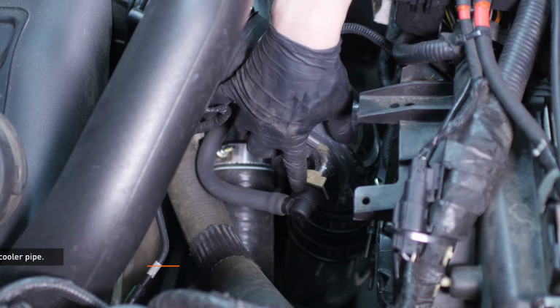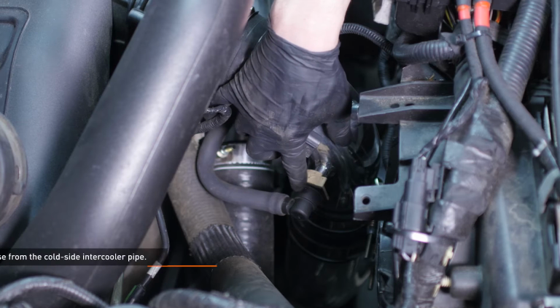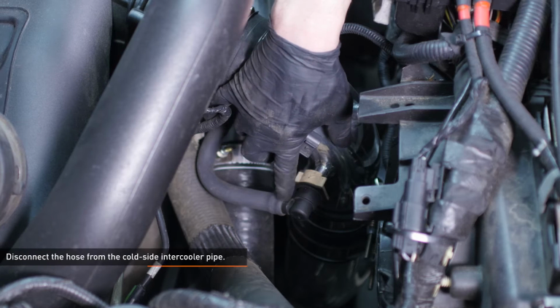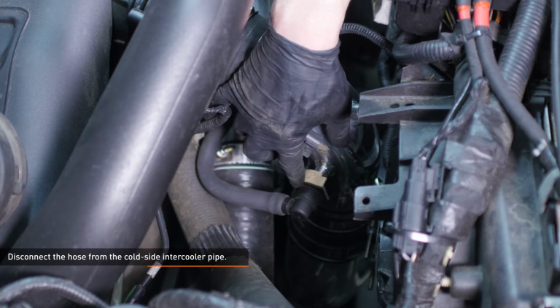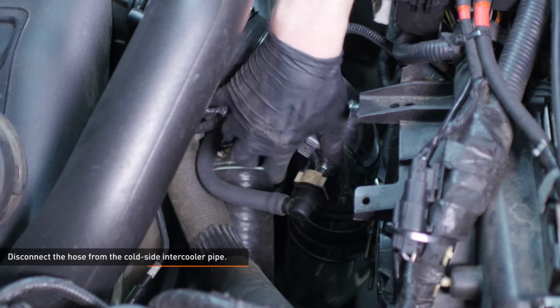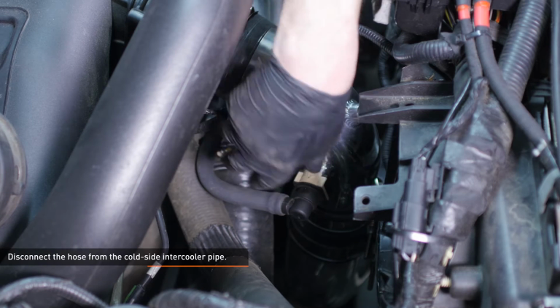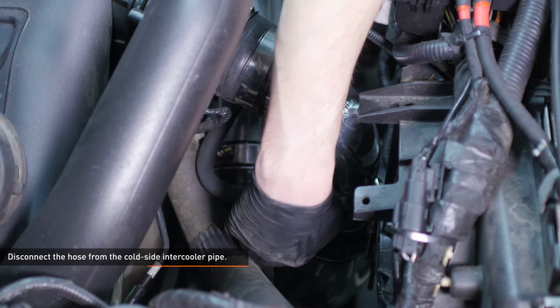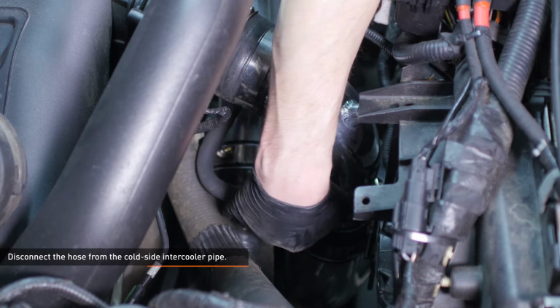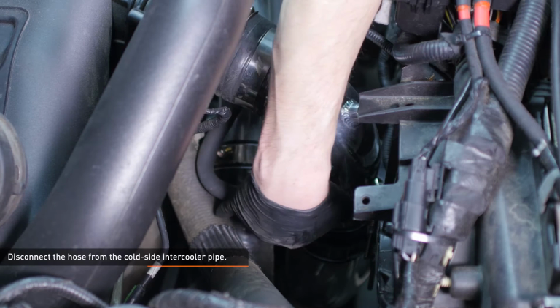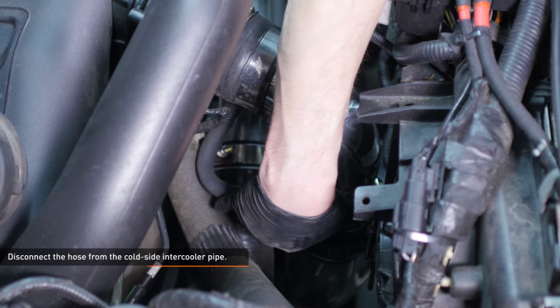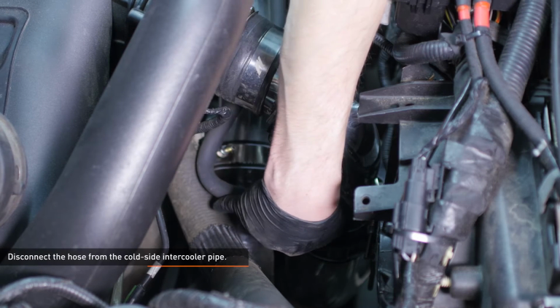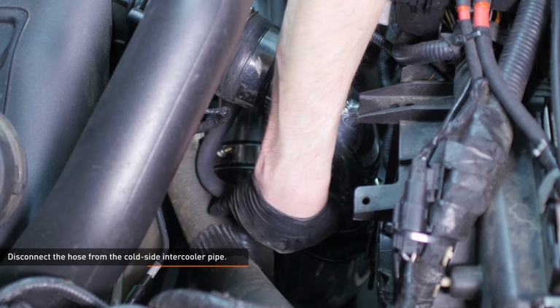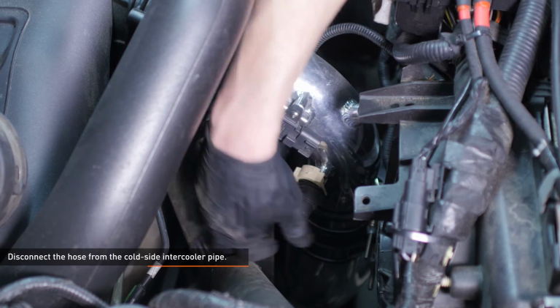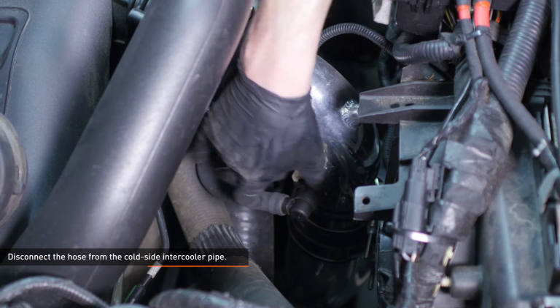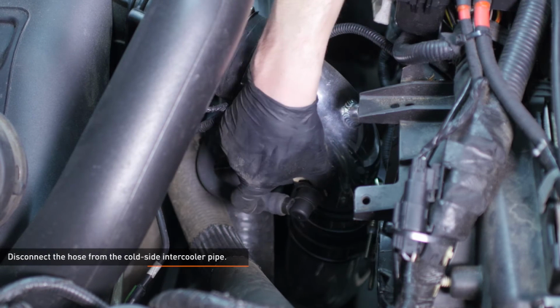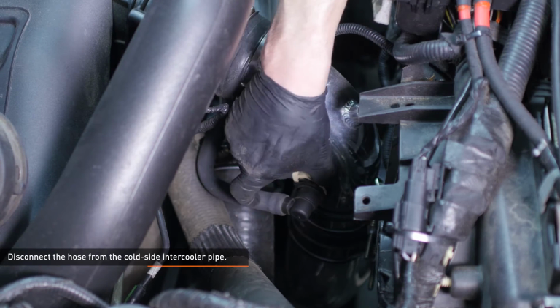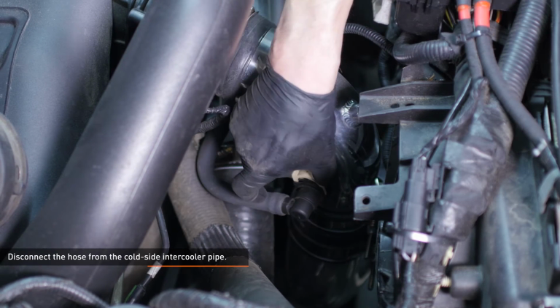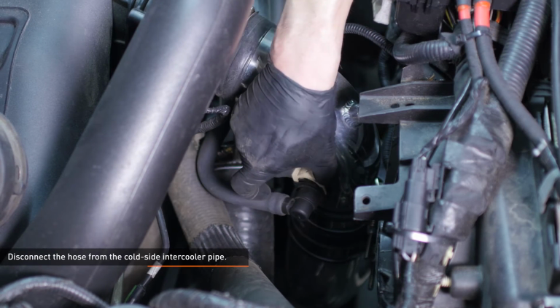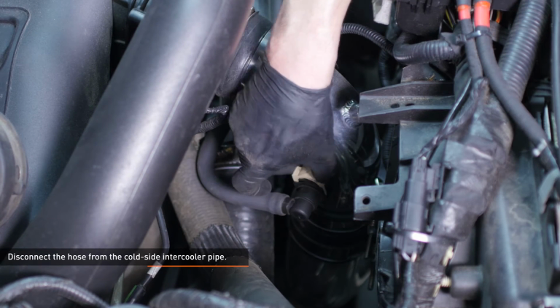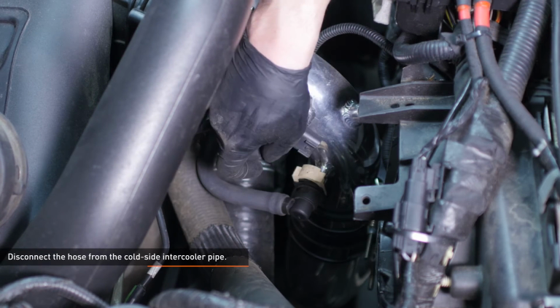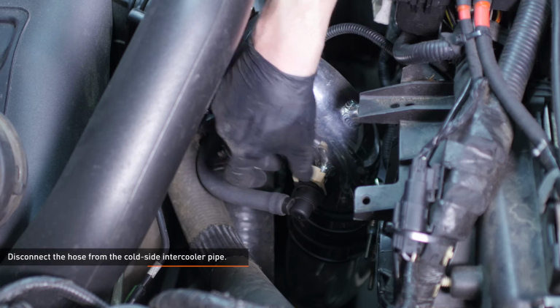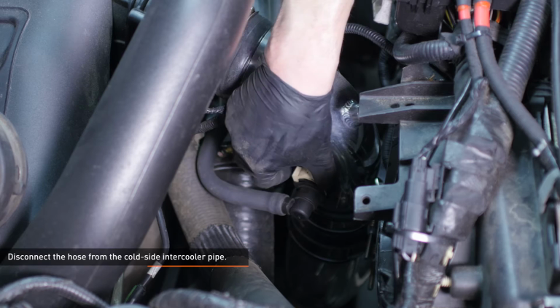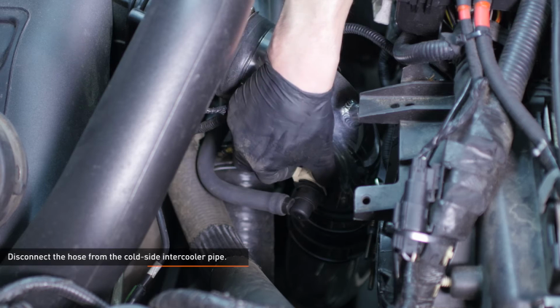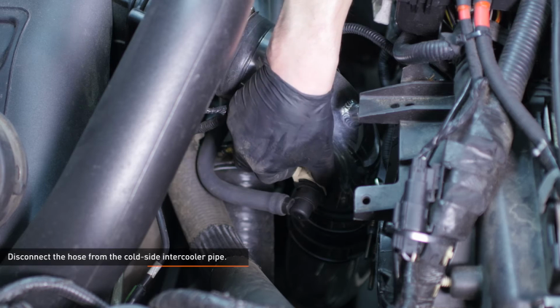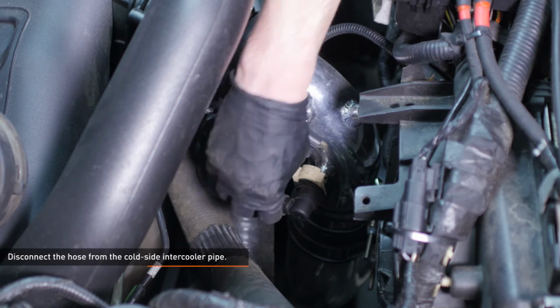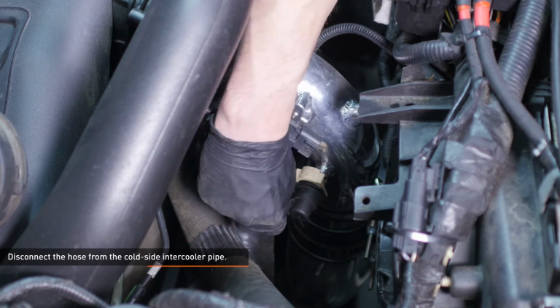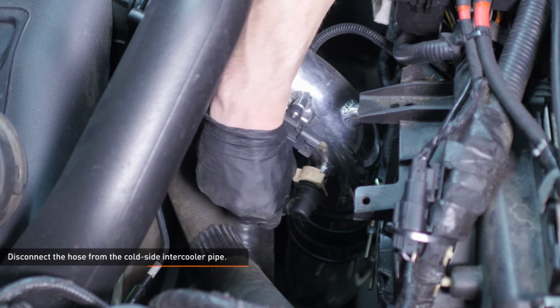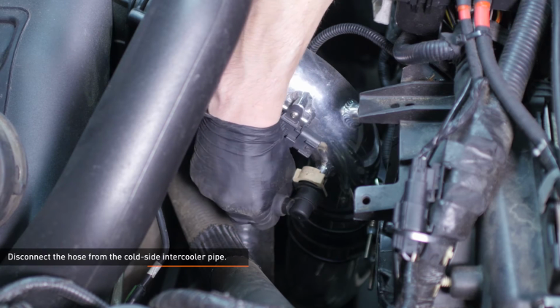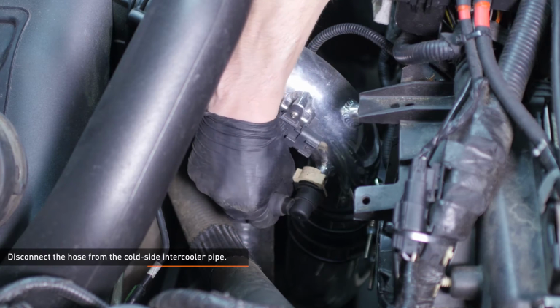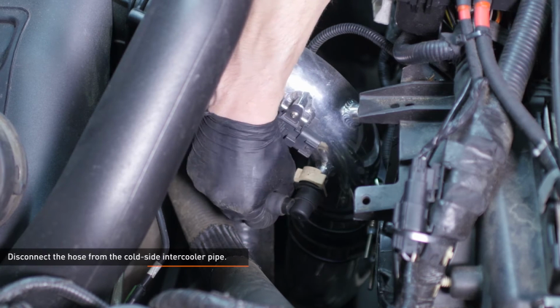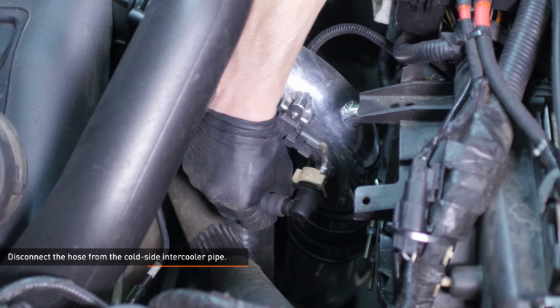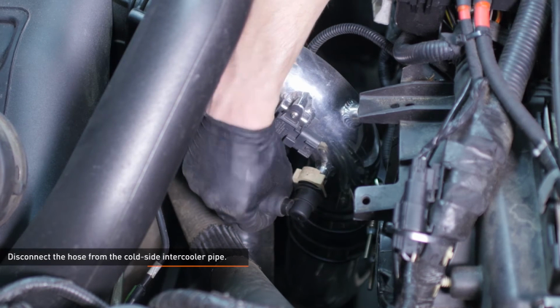Disconnect the hose from the cold side intercooler pipe. To release this connection, squeeze the tabs on the underside of the connector and slide the locking clip away from the port.